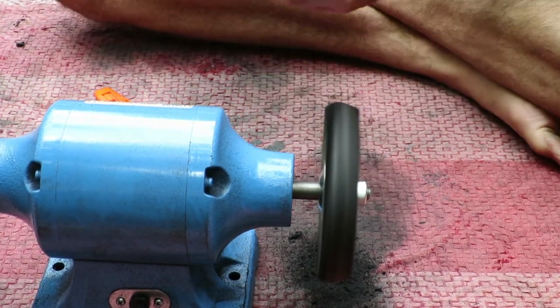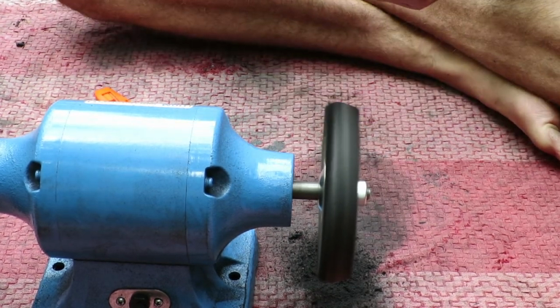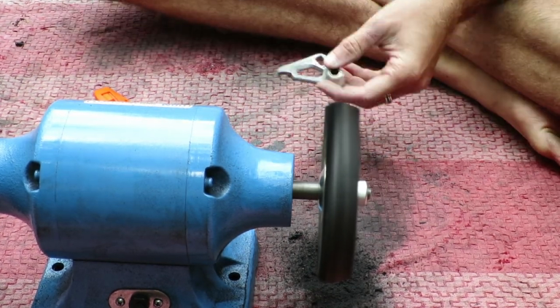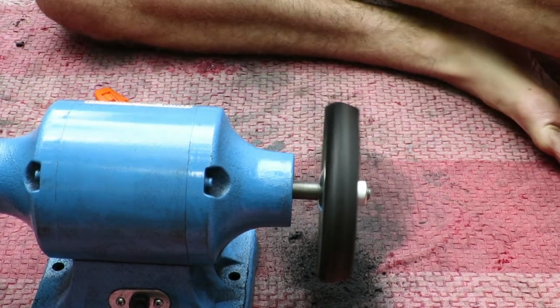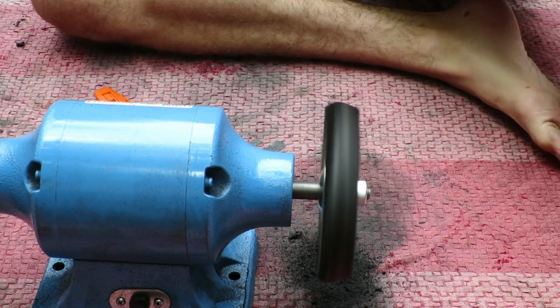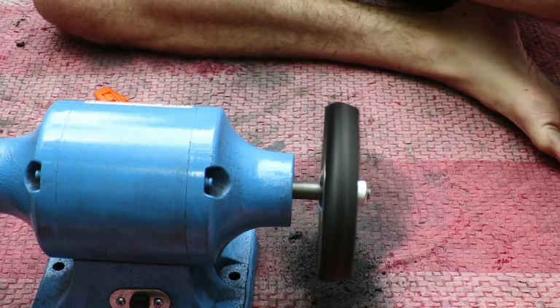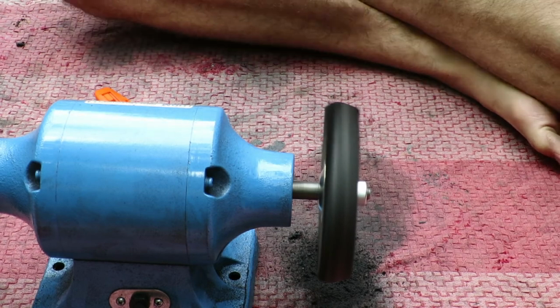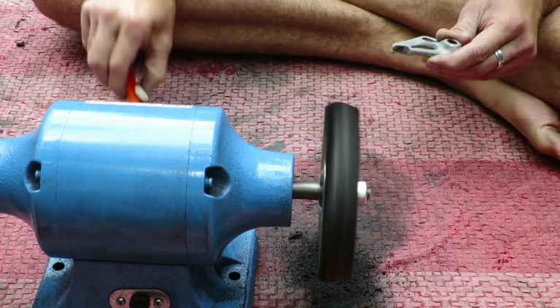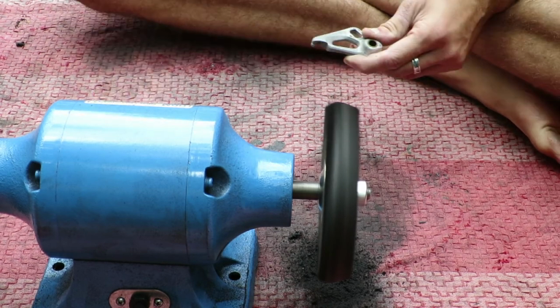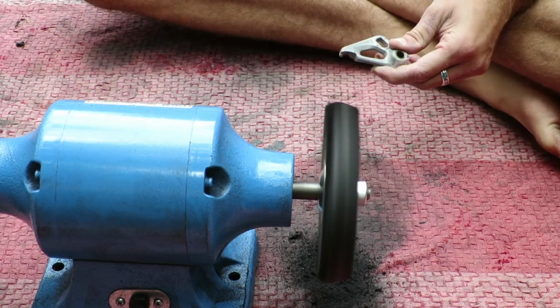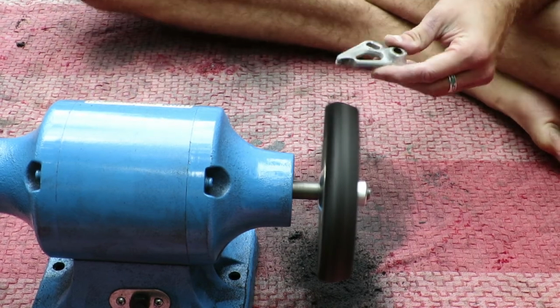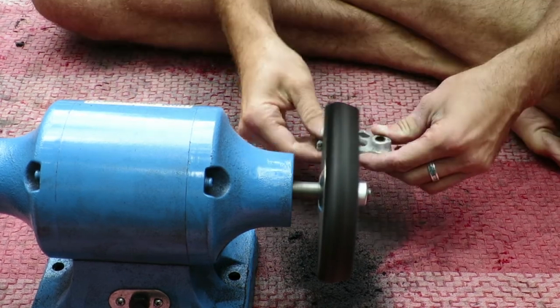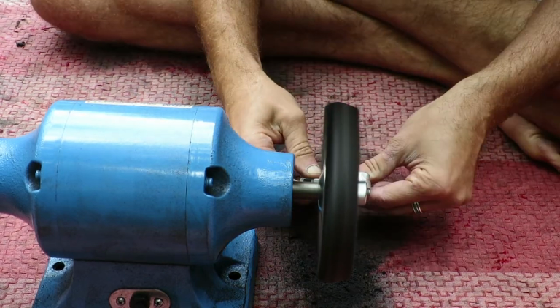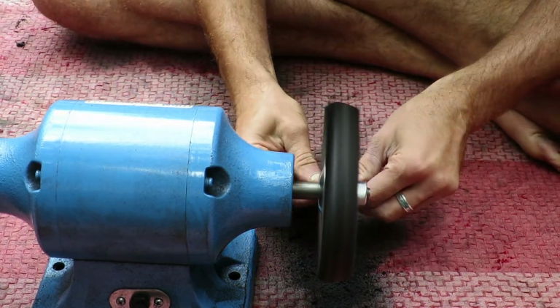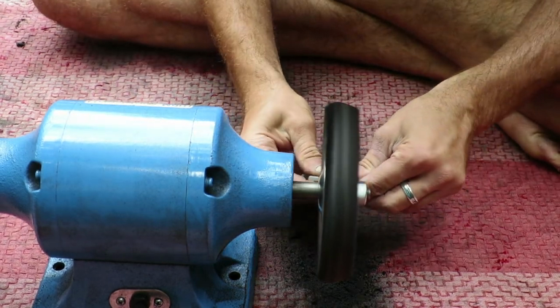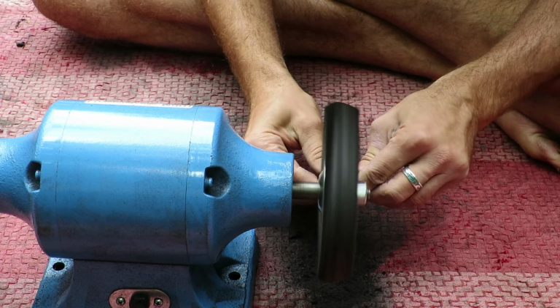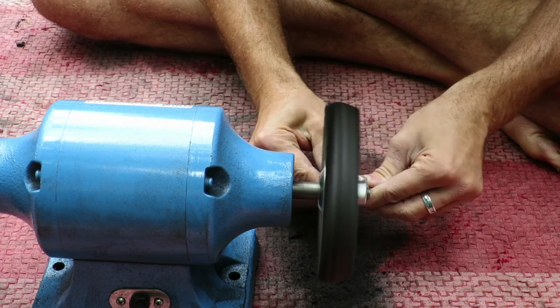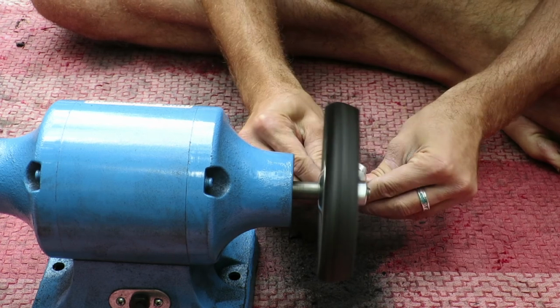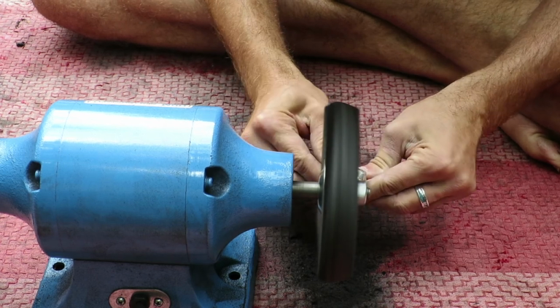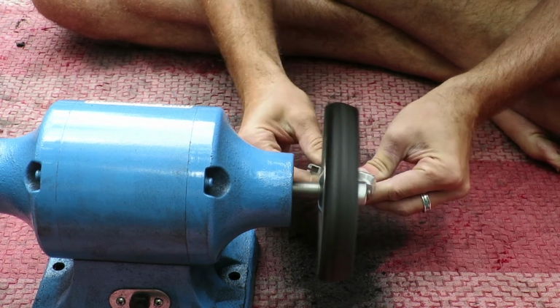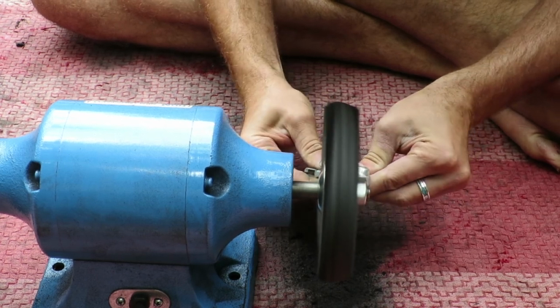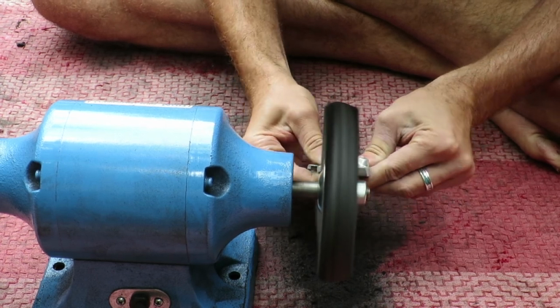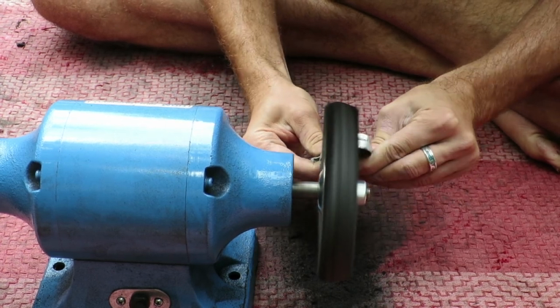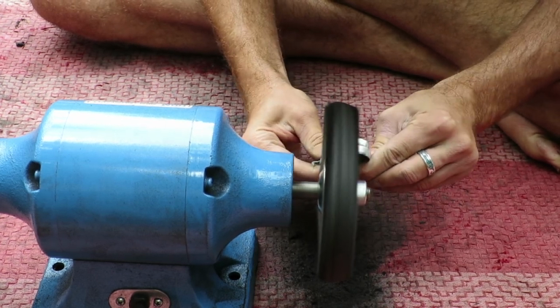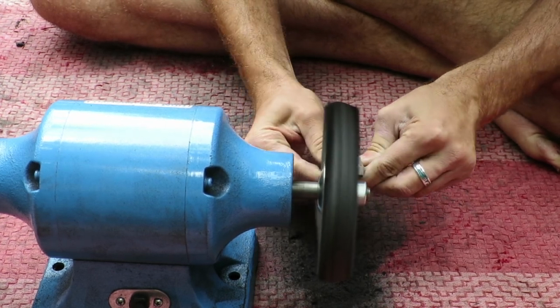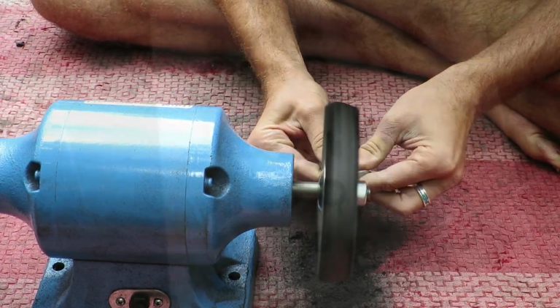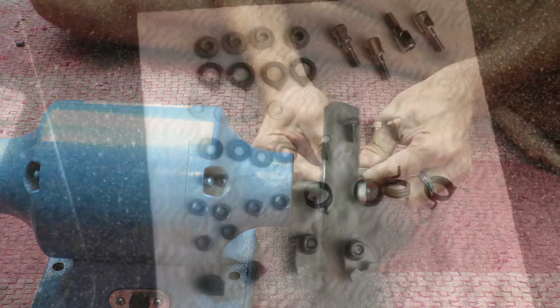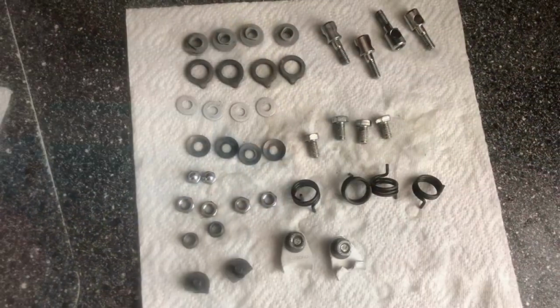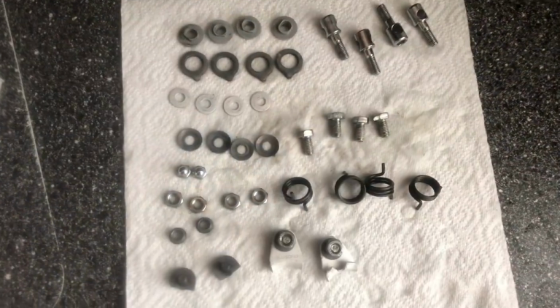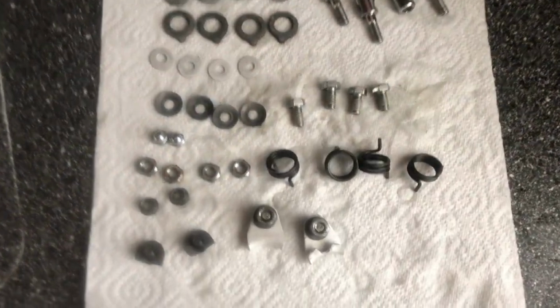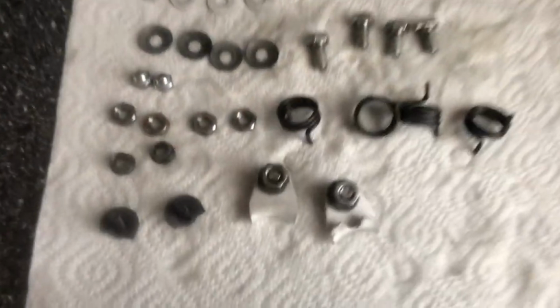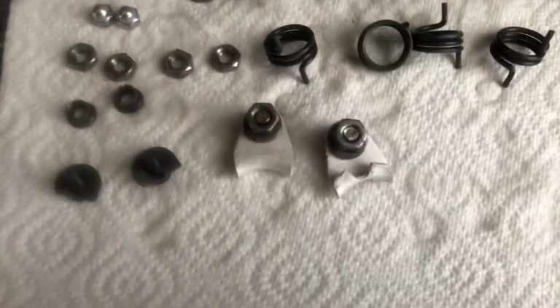This is the polishing step. The brake arms are aluminium. I have a separate video about this specific polish process, so be sure to click the link shown in the video for more information.